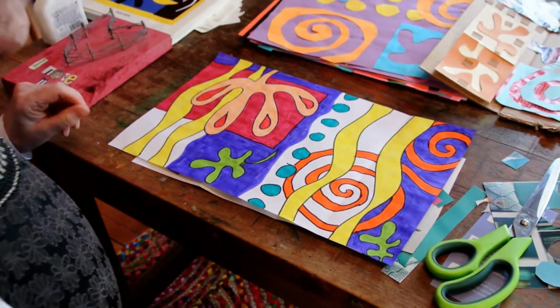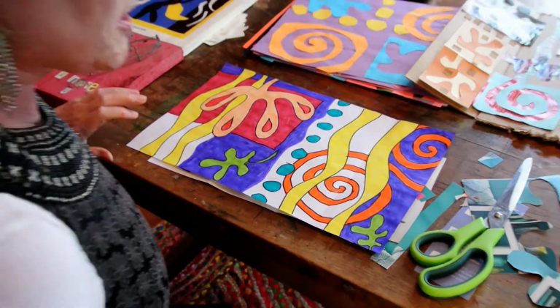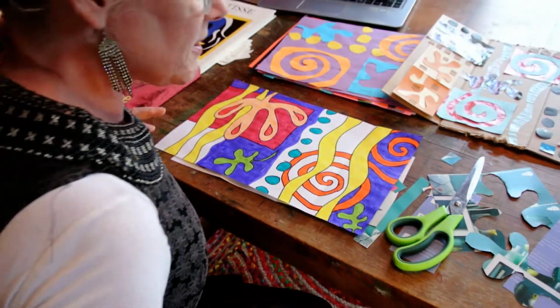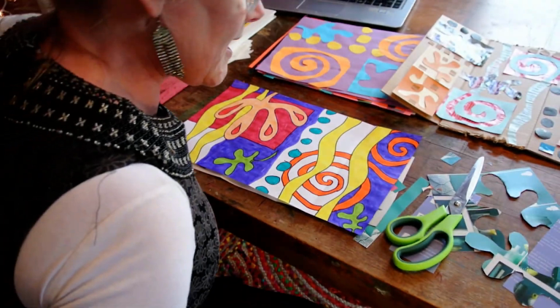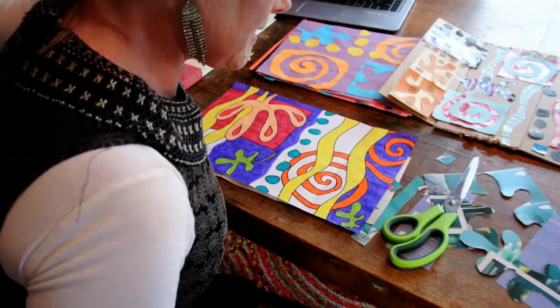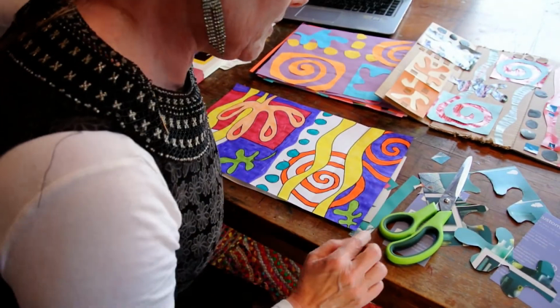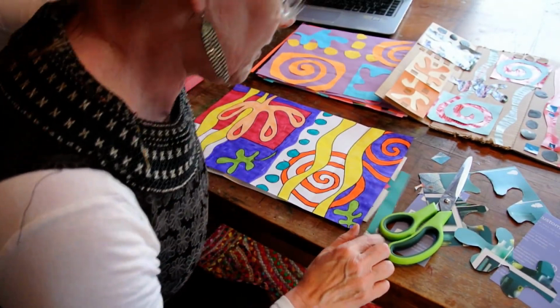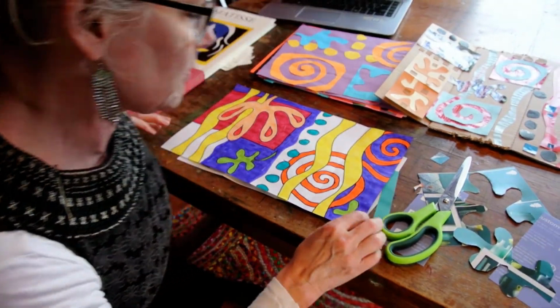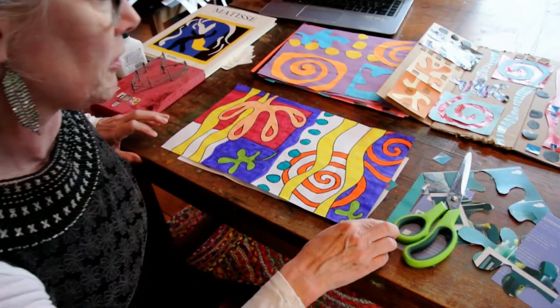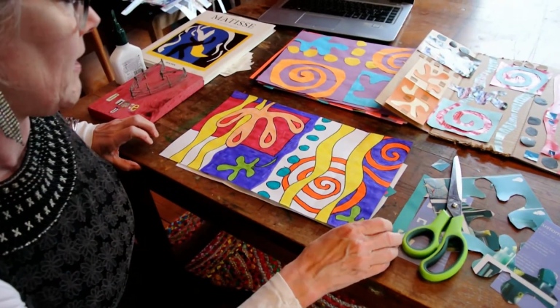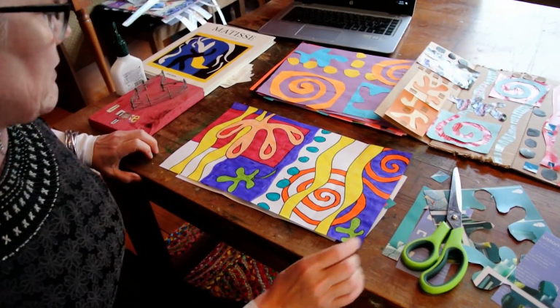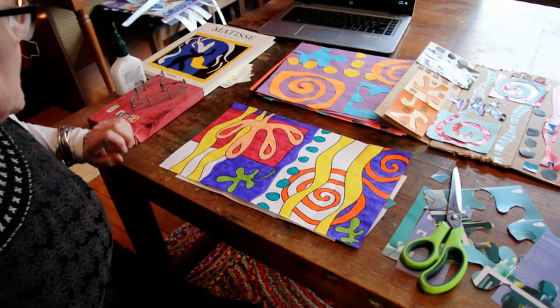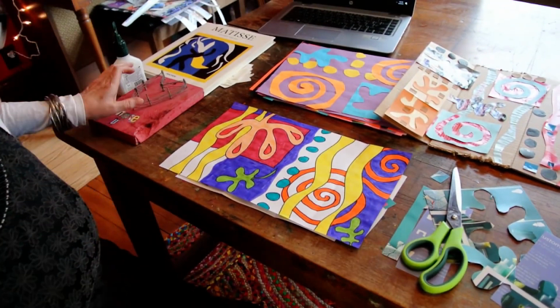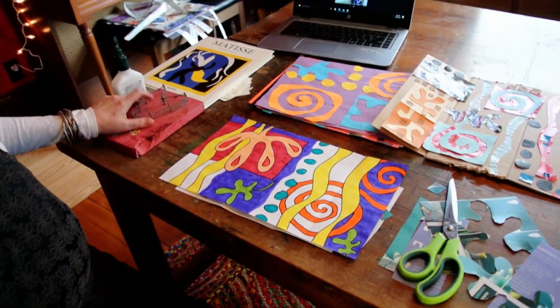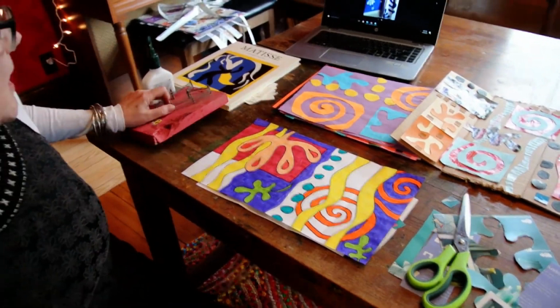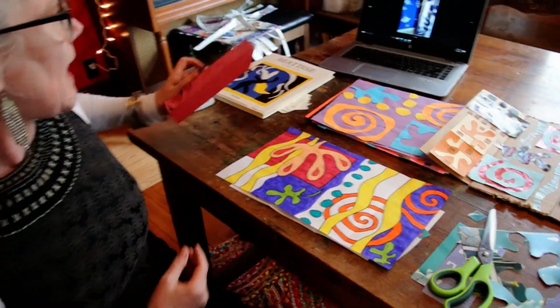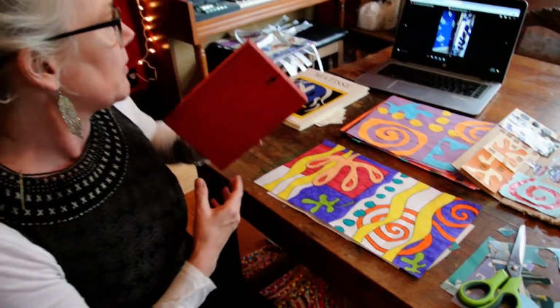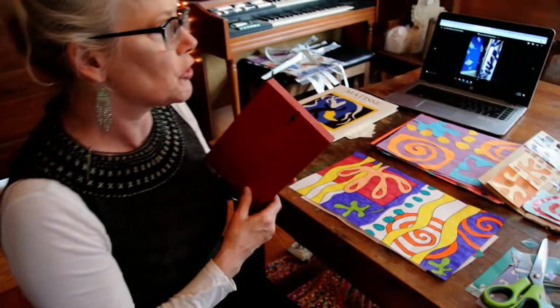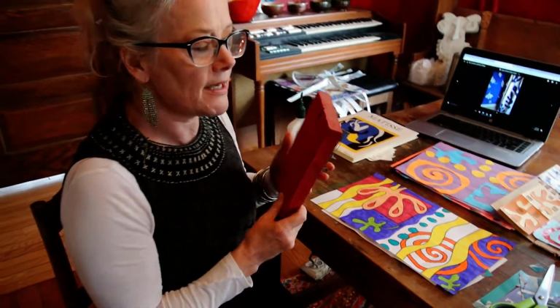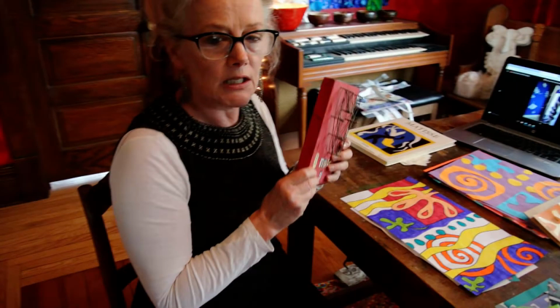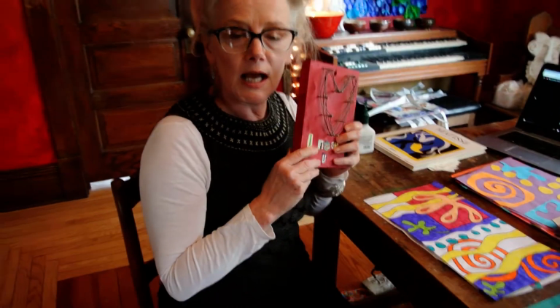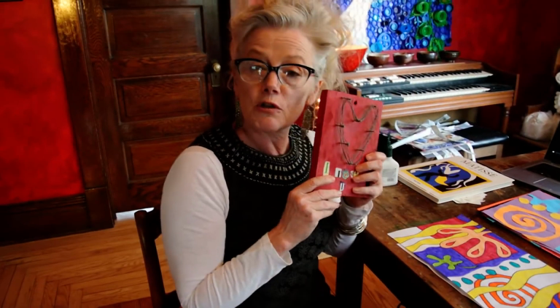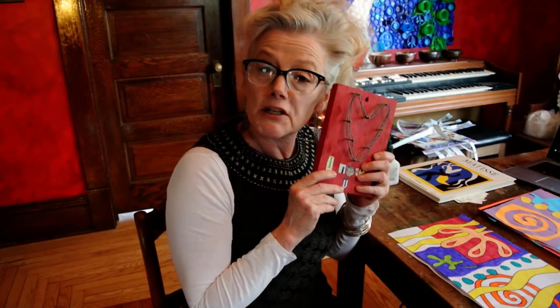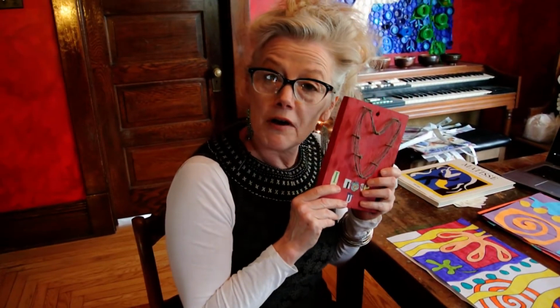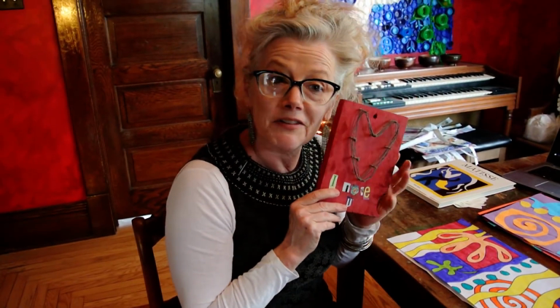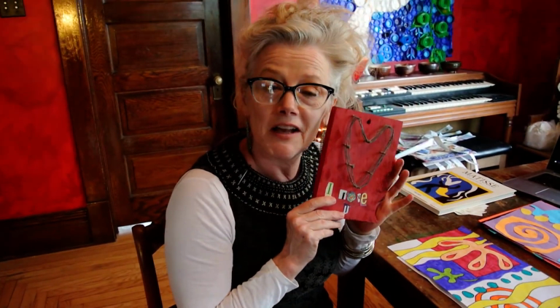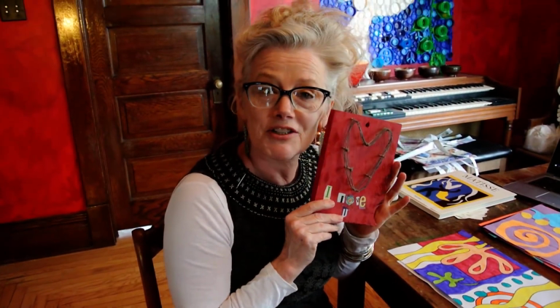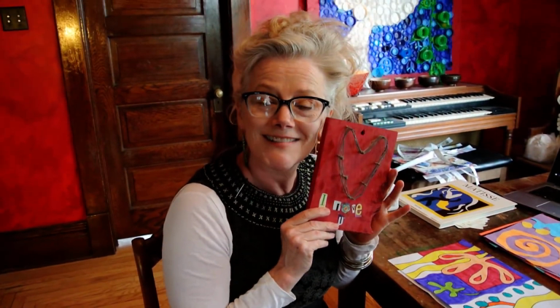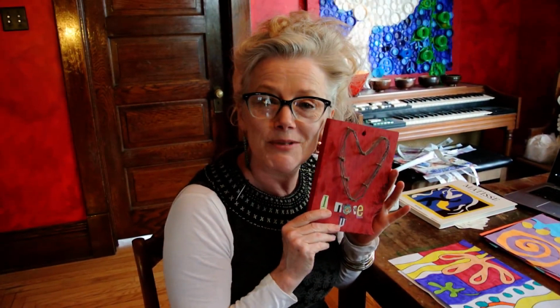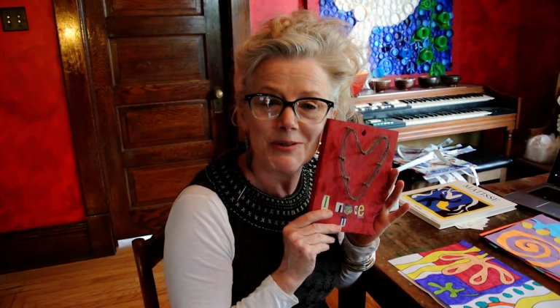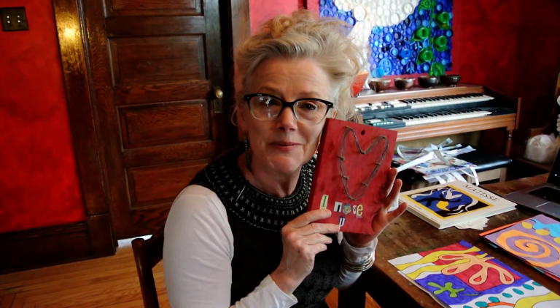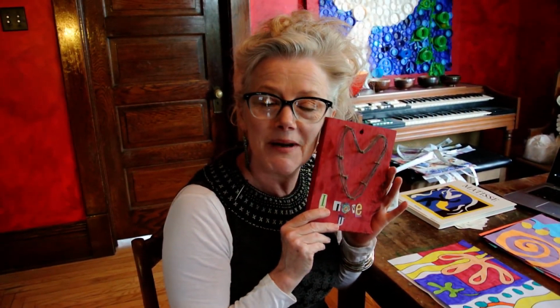So boys and girls, the sky's the limit here when you learn about Henry Matisse. I hope you enjoy making a collage or making a drawing of a collage. I miss you. Bye-bye.